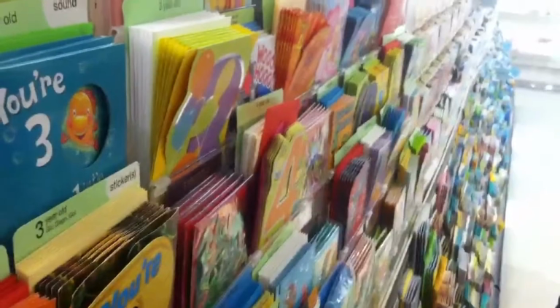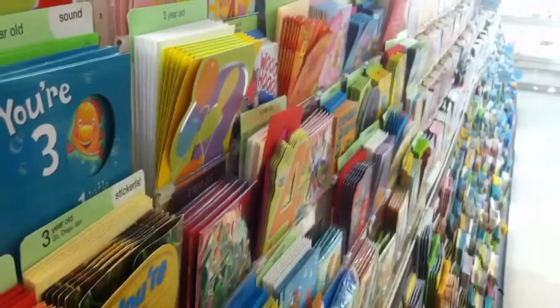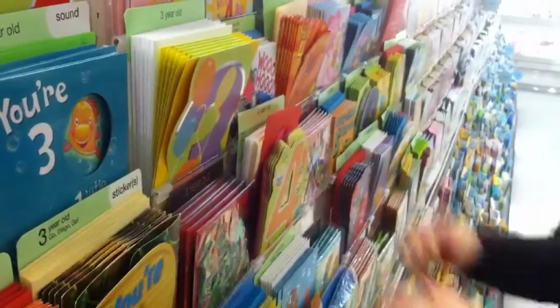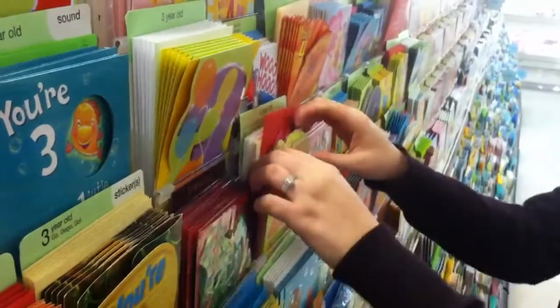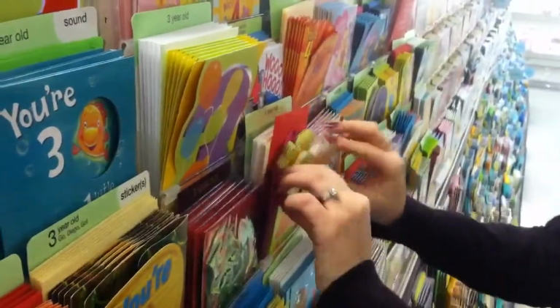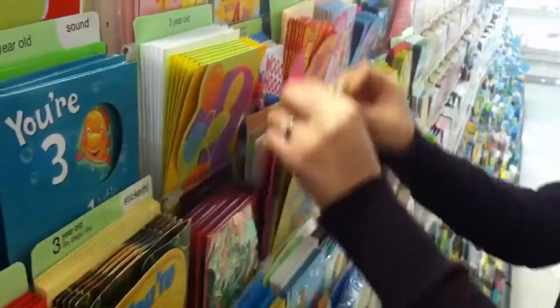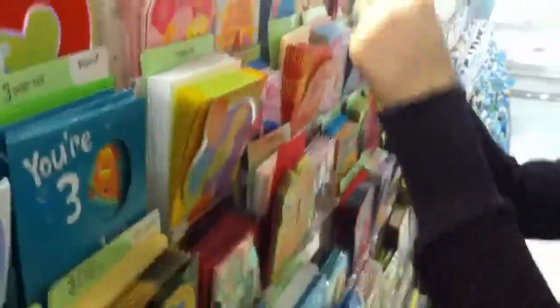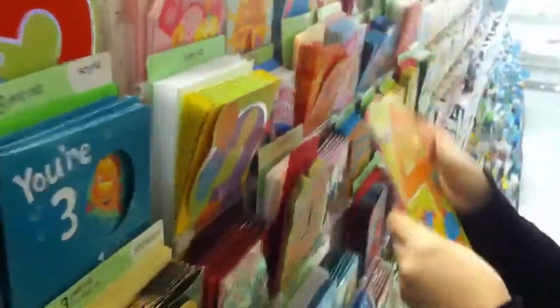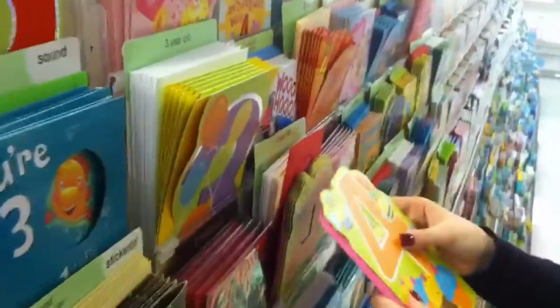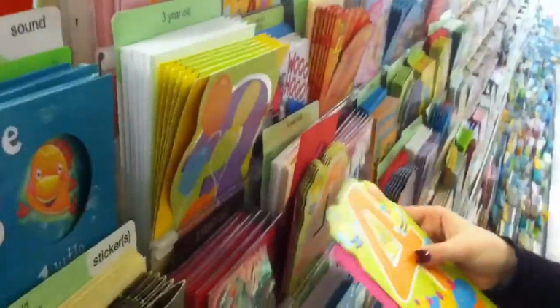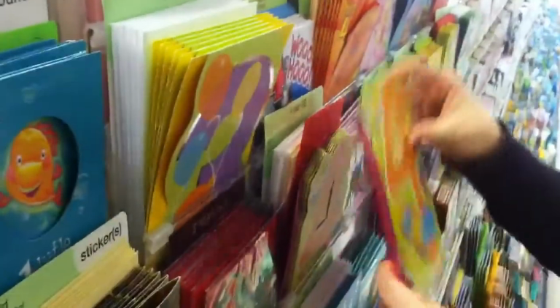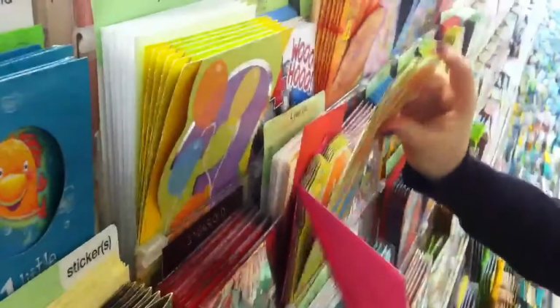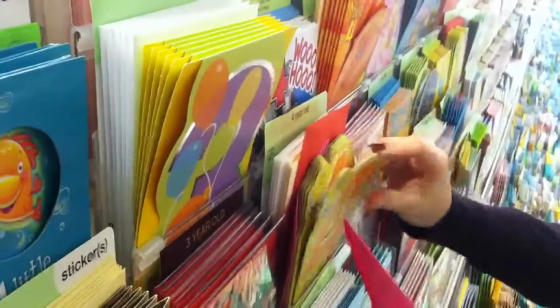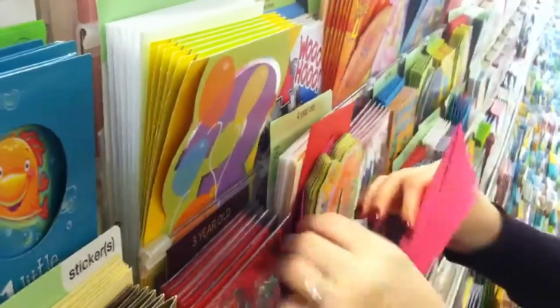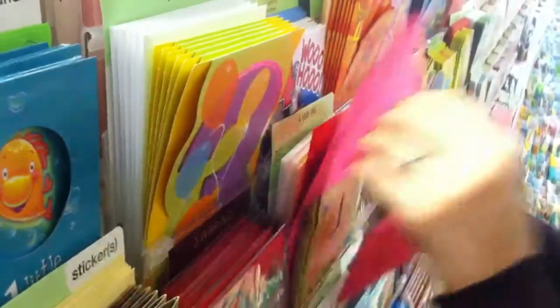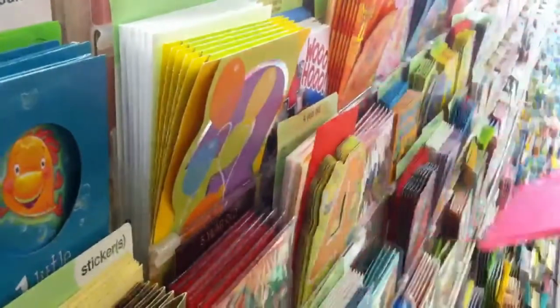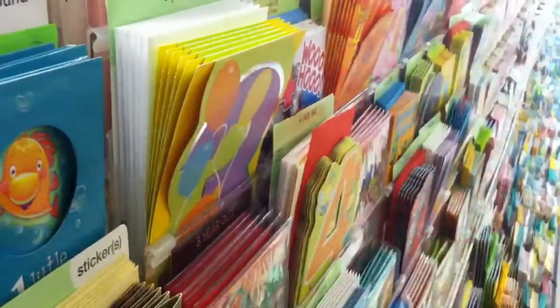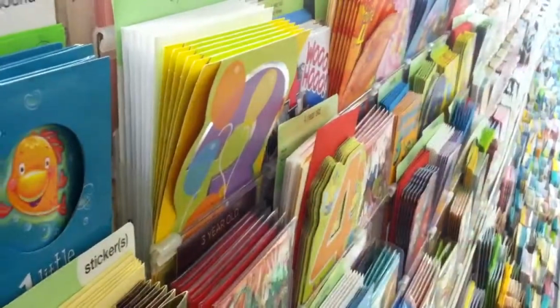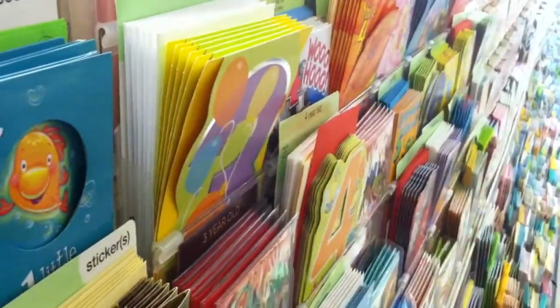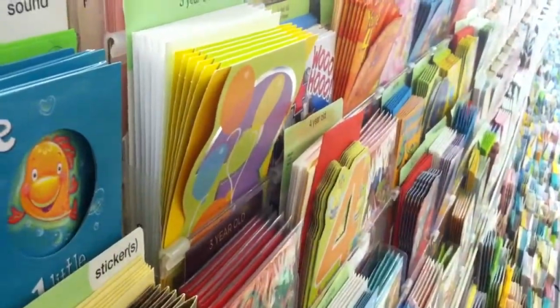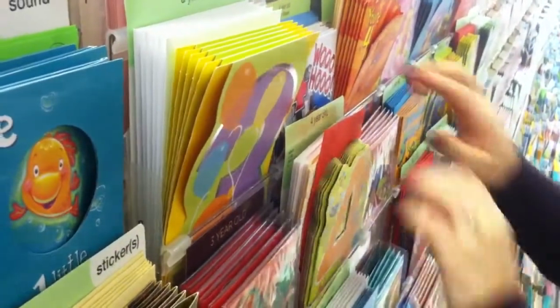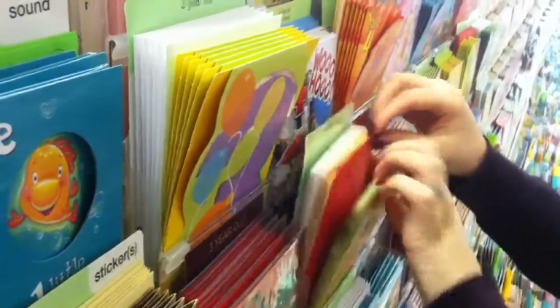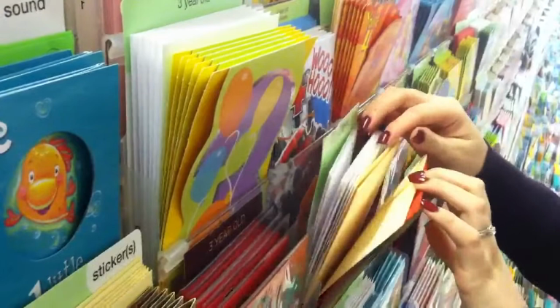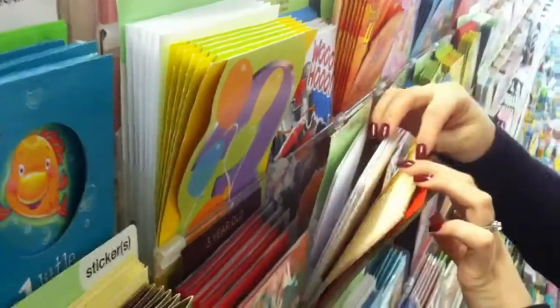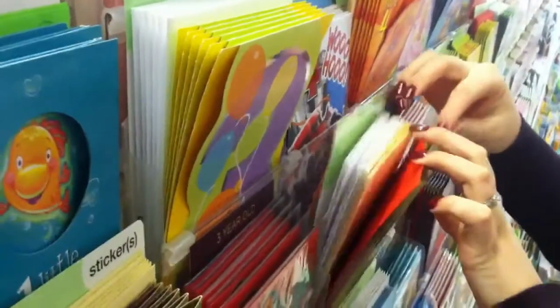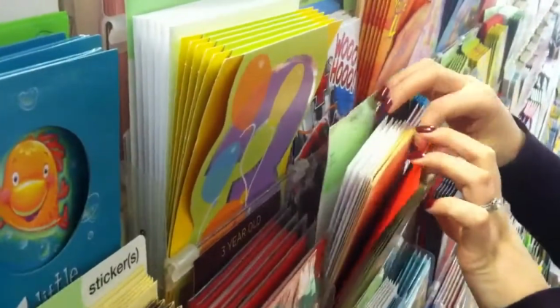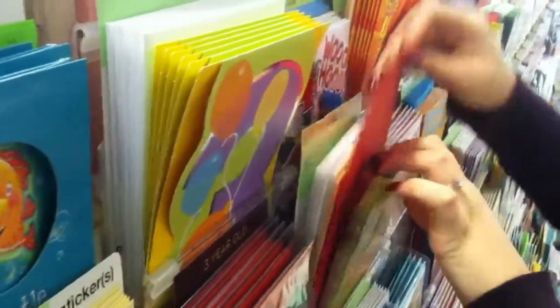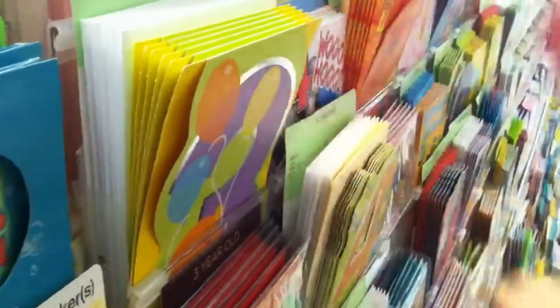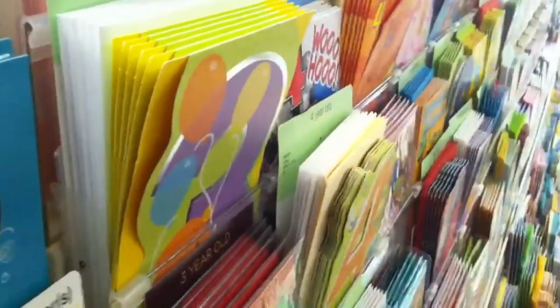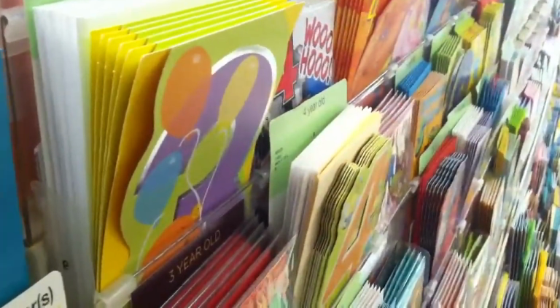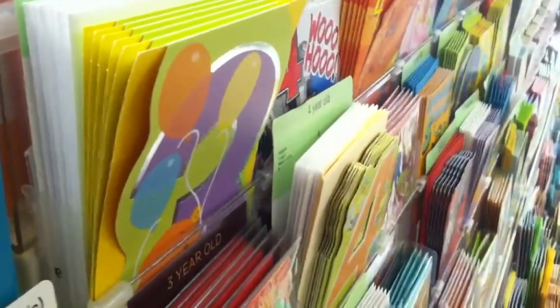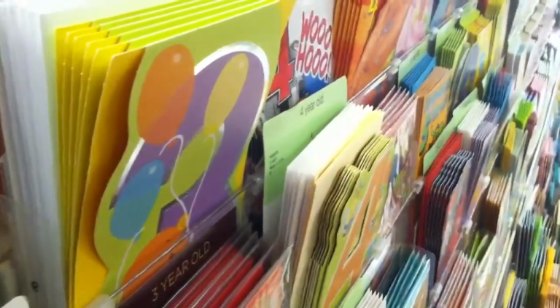When checking envelope maintenance in a pocket, first check that the correct size envelopes are in the pocket and remove any different sizes. Second, check for colors. Each pocket should have a maximum of two different colored envelopes. Any more than two you should remove.